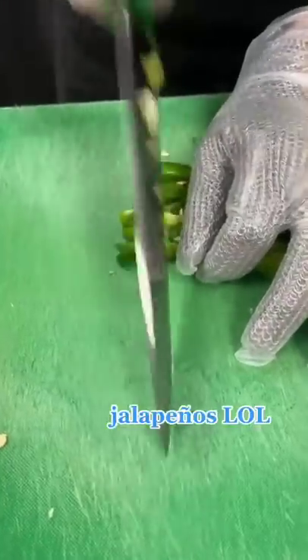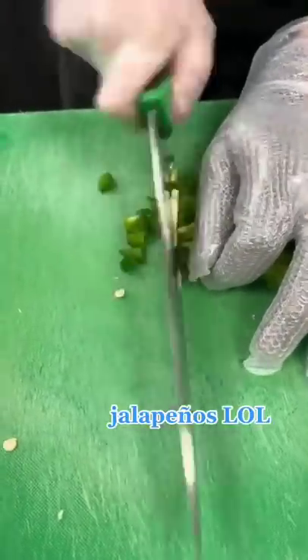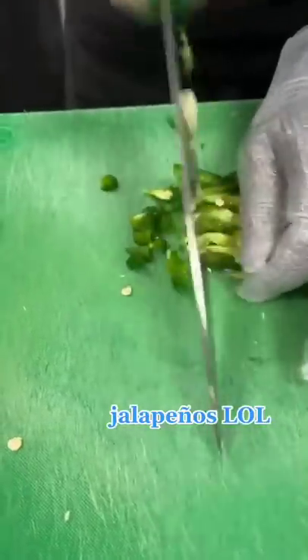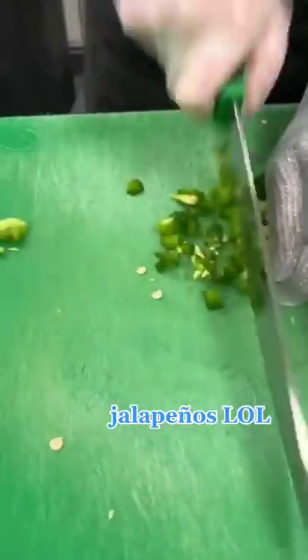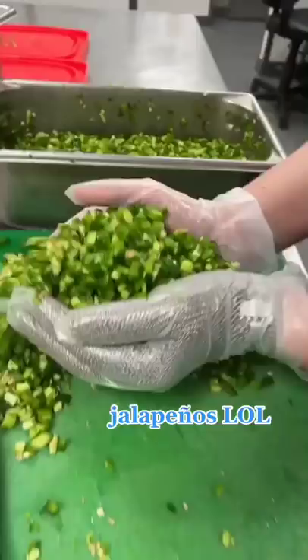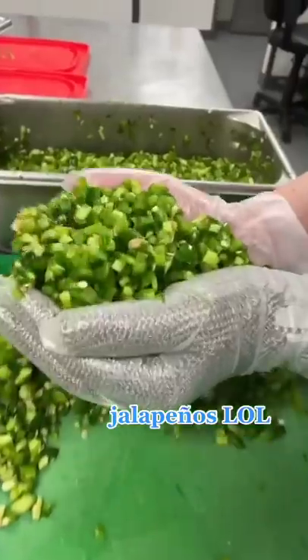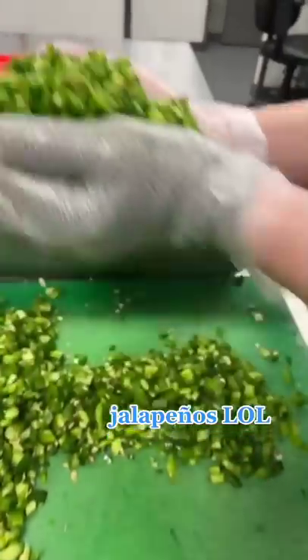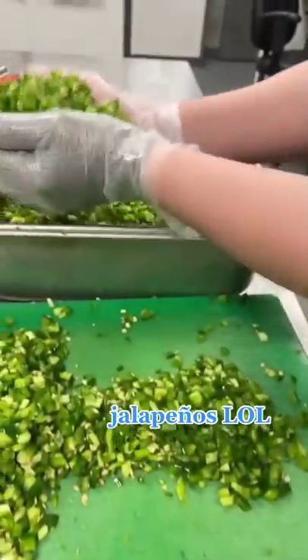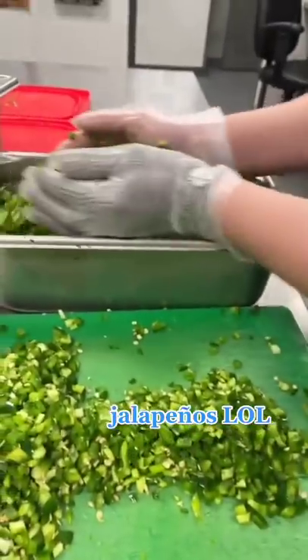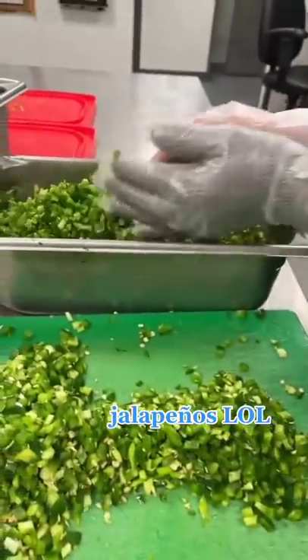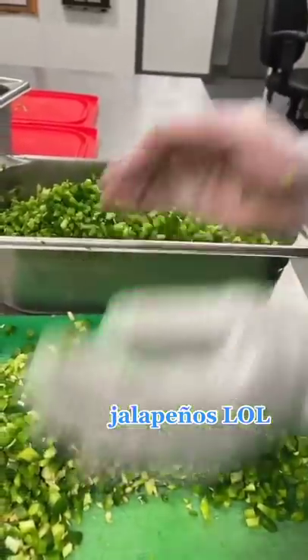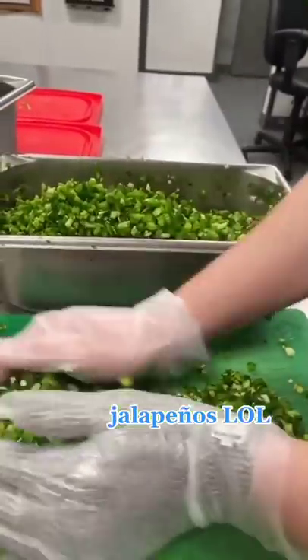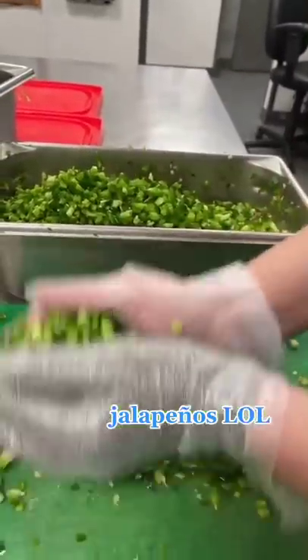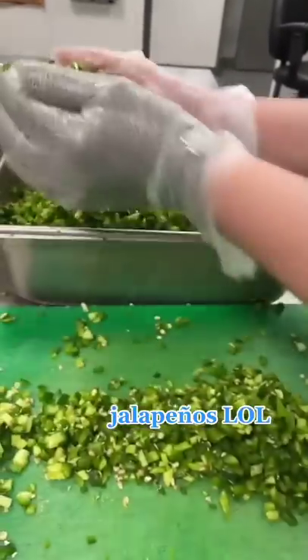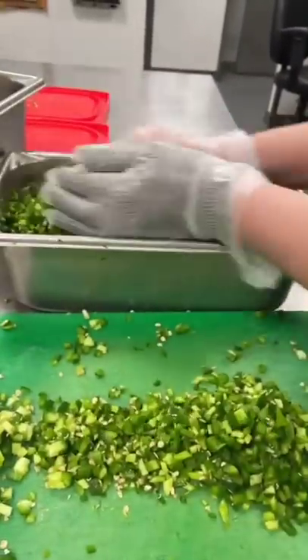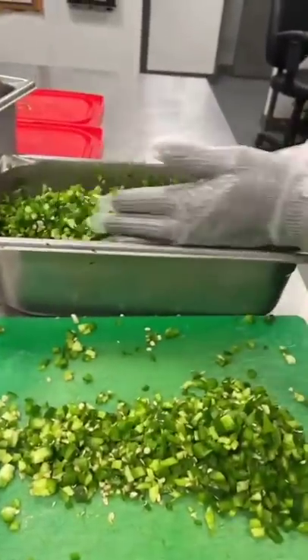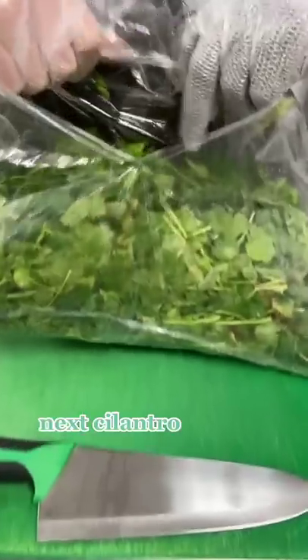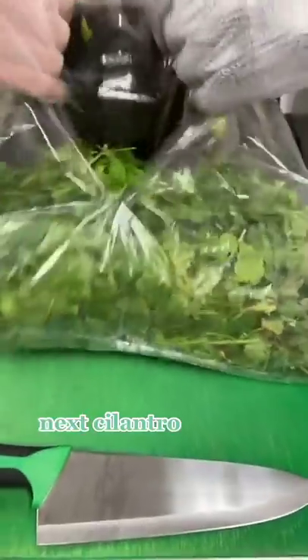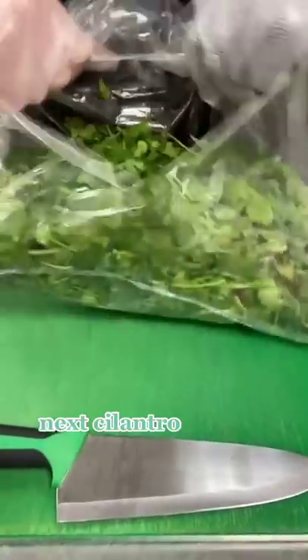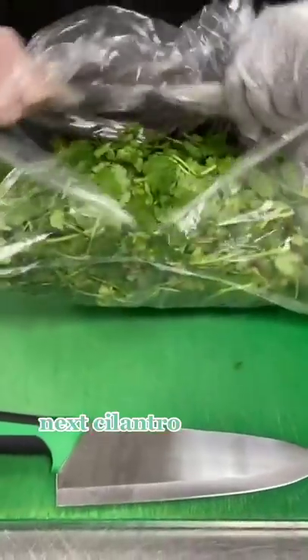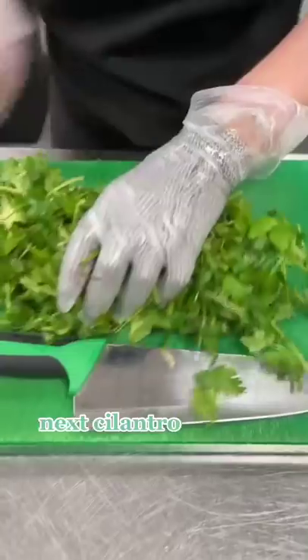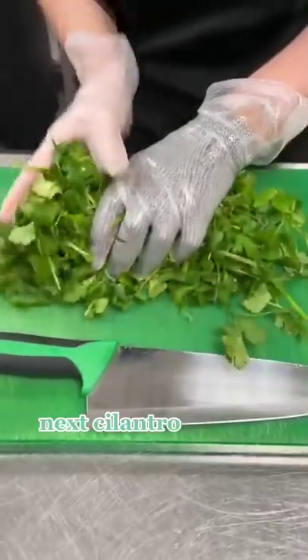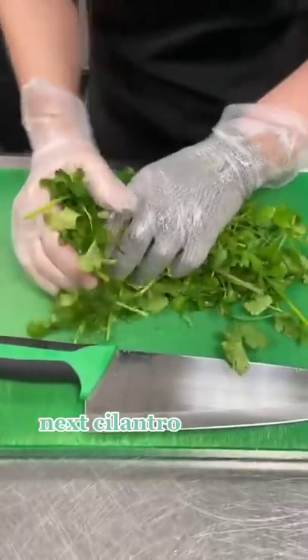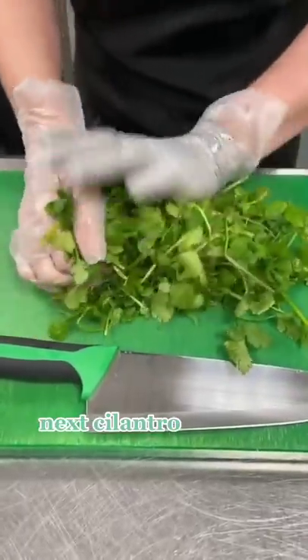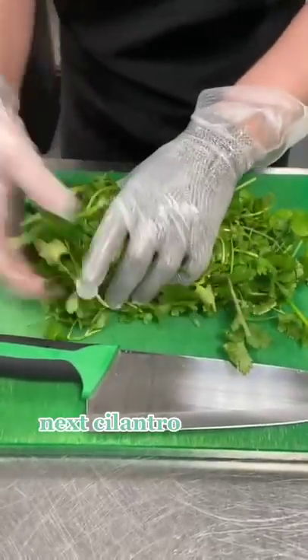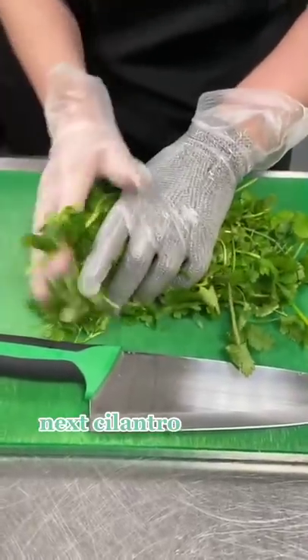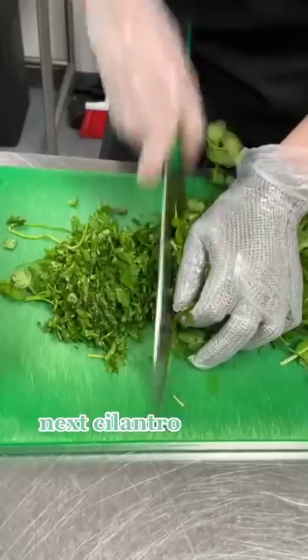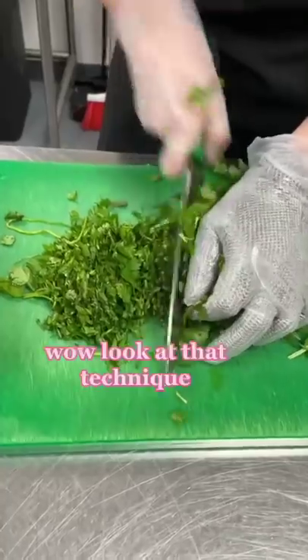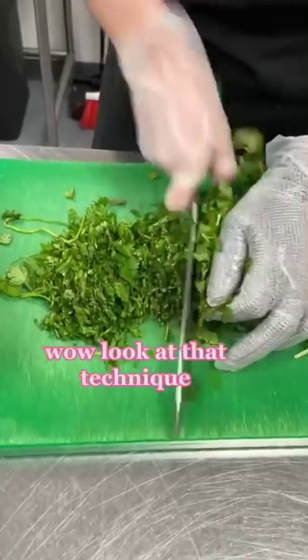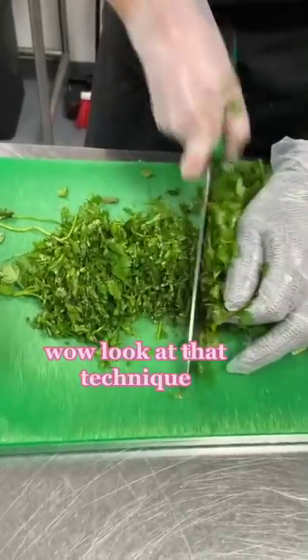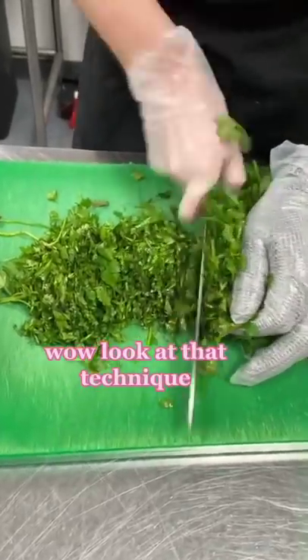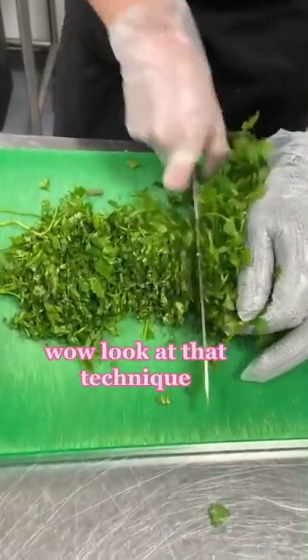Jalapeños, lol. Next up is cilantro — whoa, look at that technique!